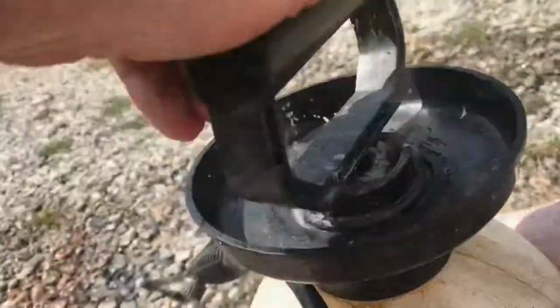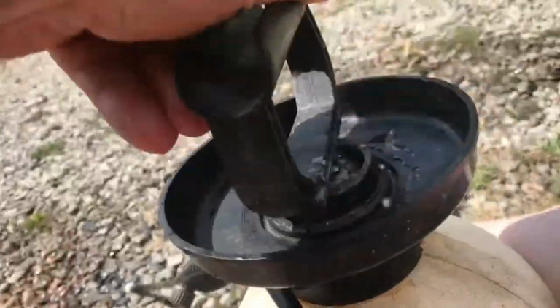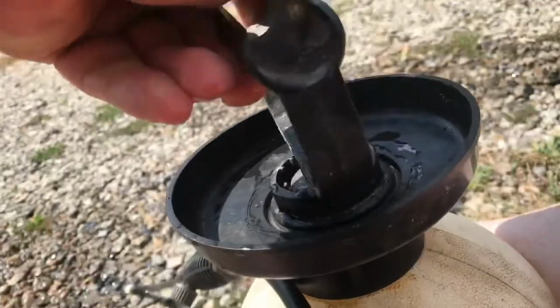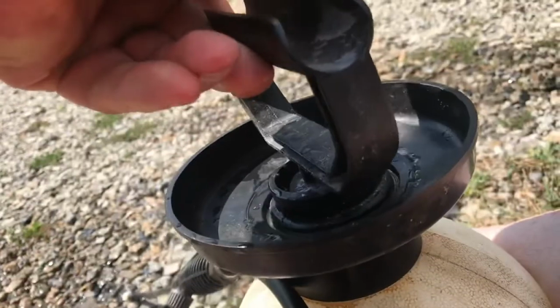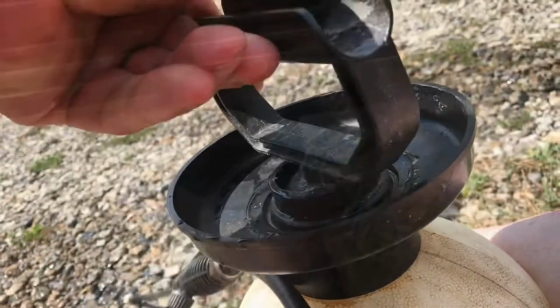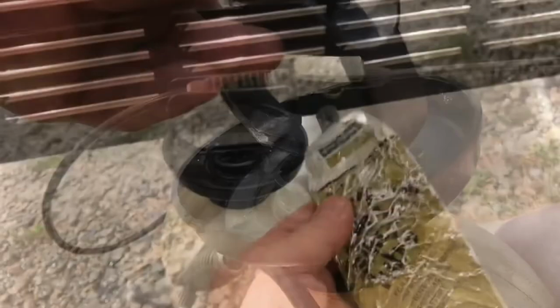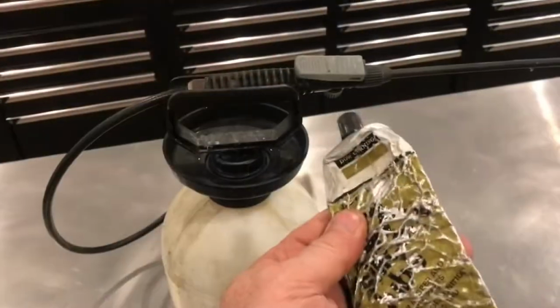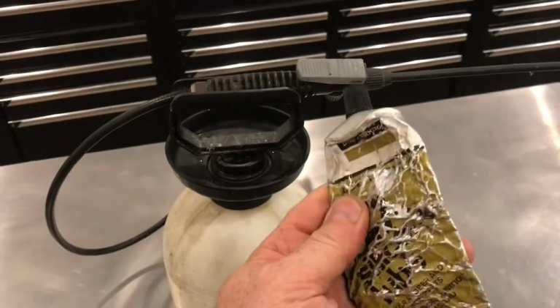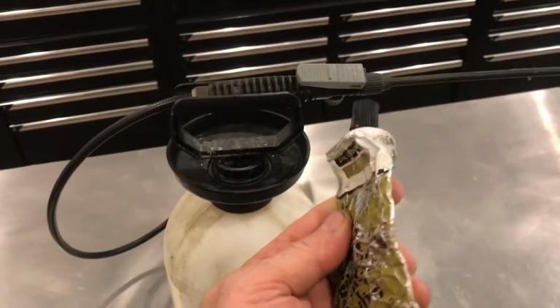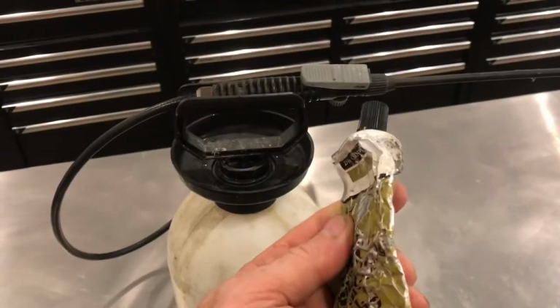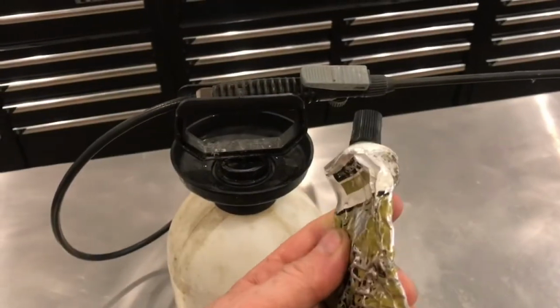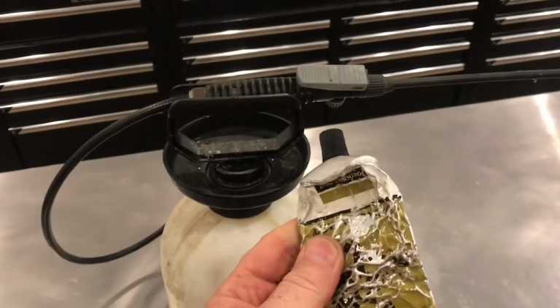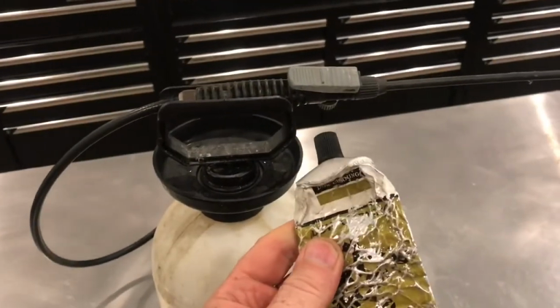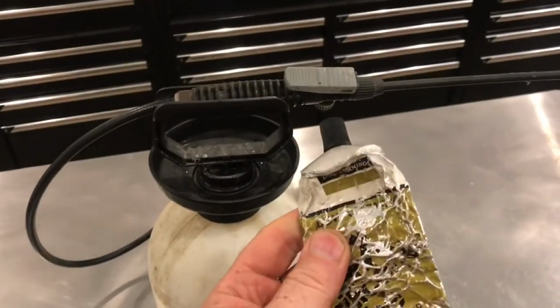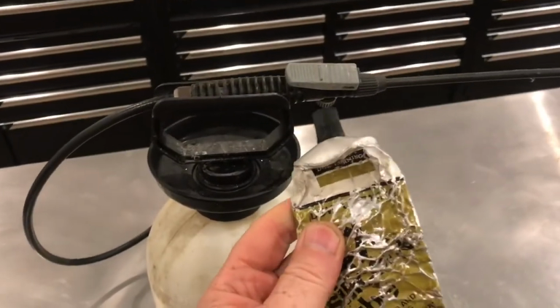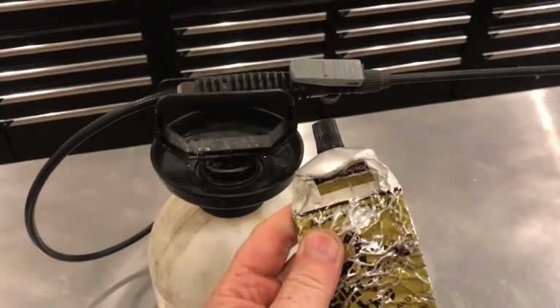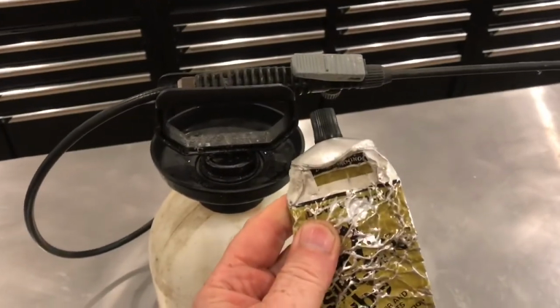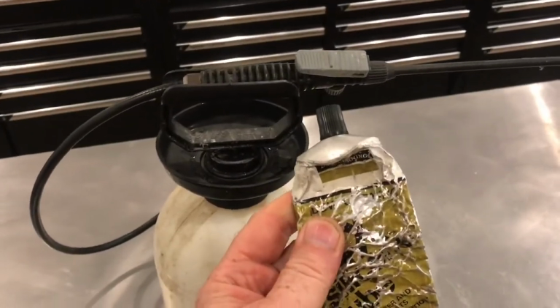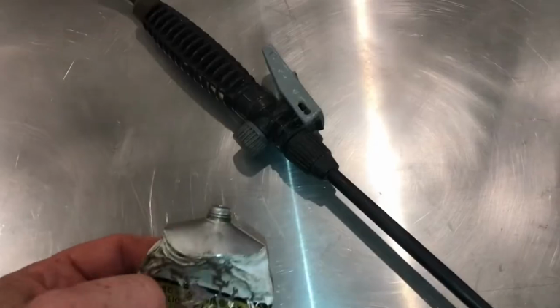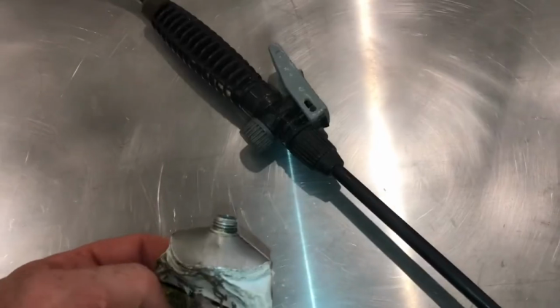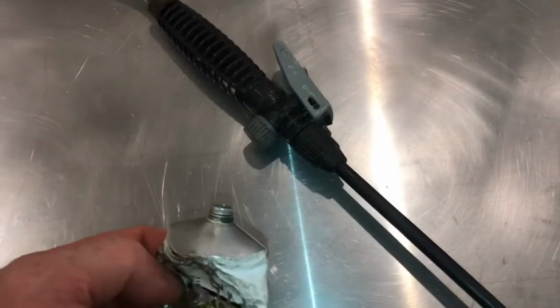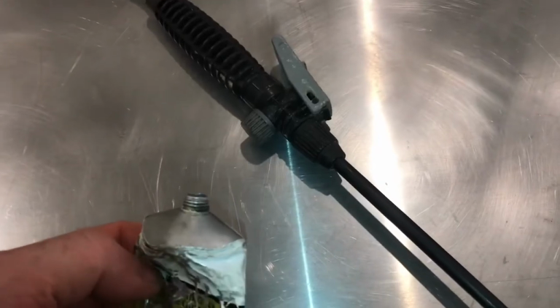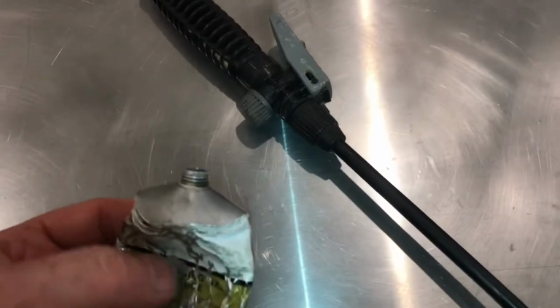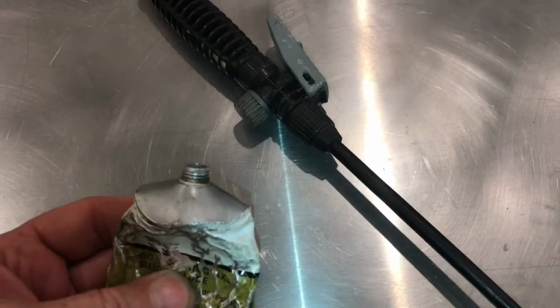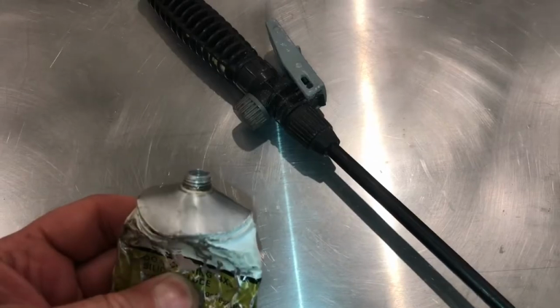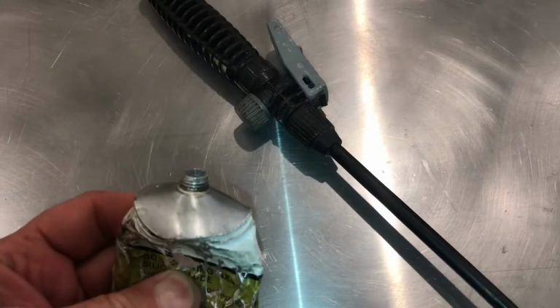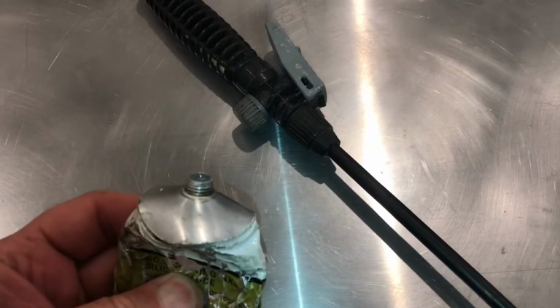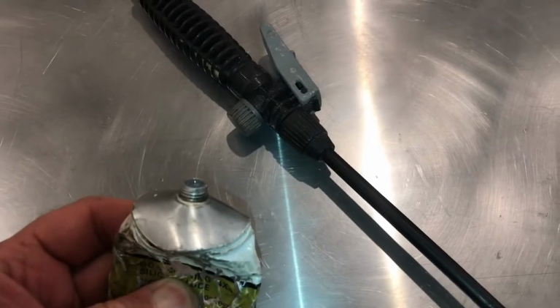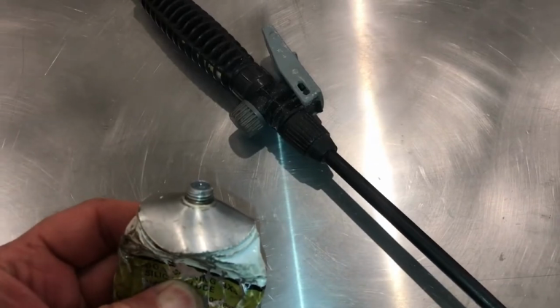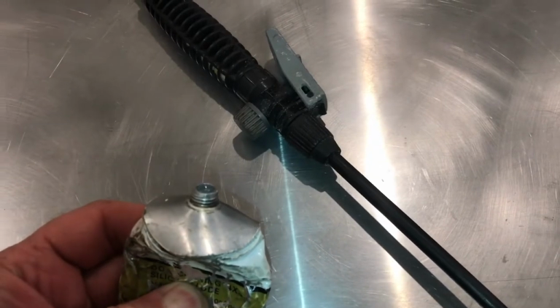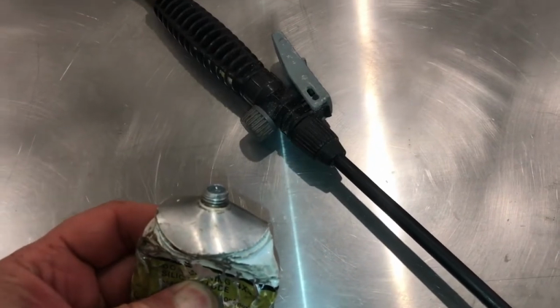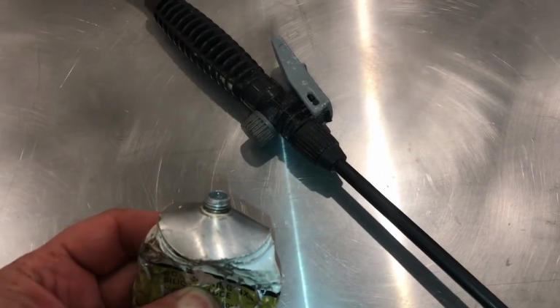We'll release the pressure first. The only lubricant that'll work long term is silicone grease. If you use any lubricant with oil in it, it's going to make it worse.